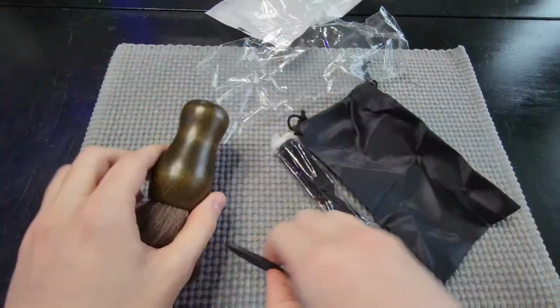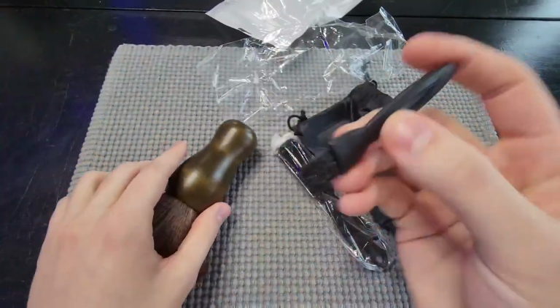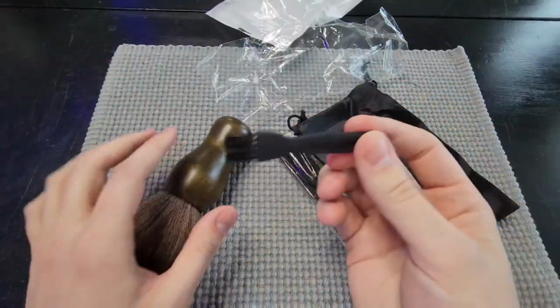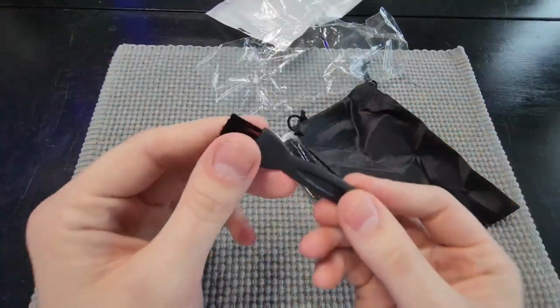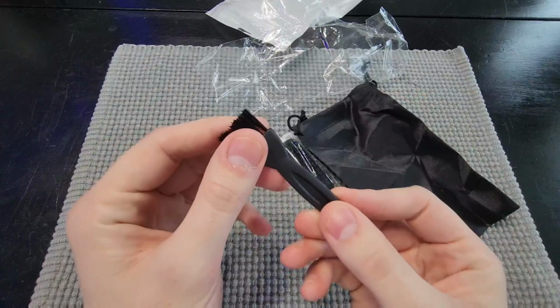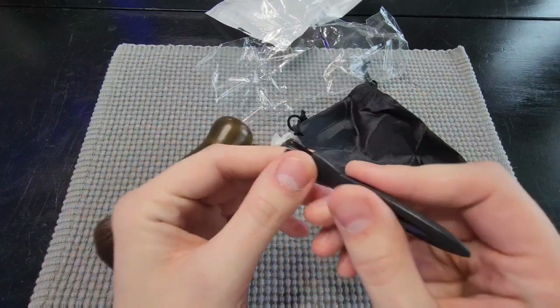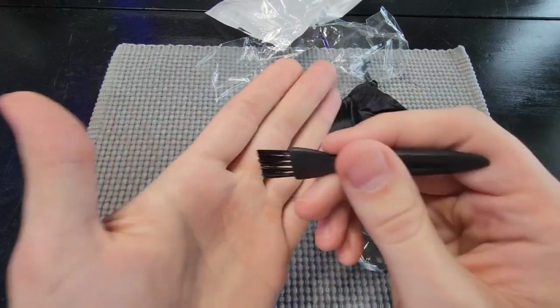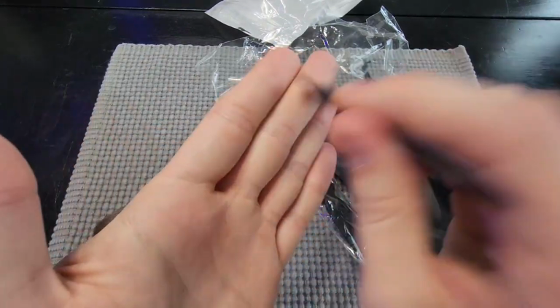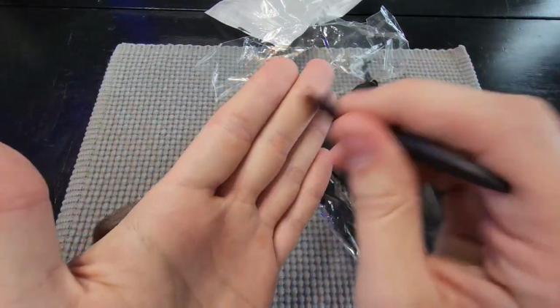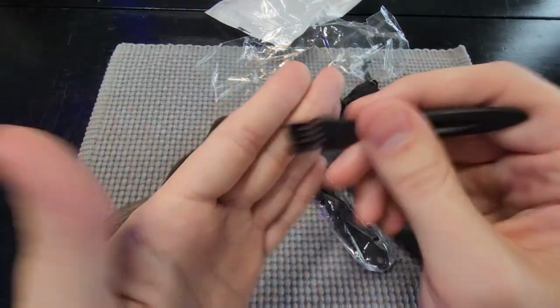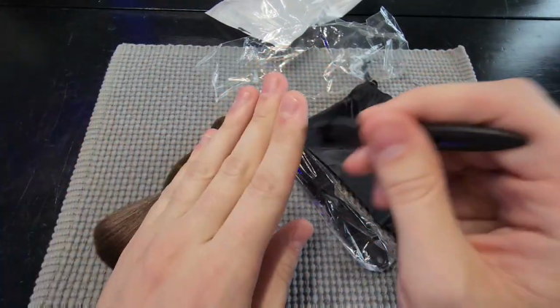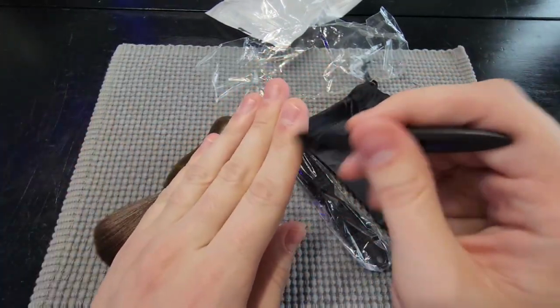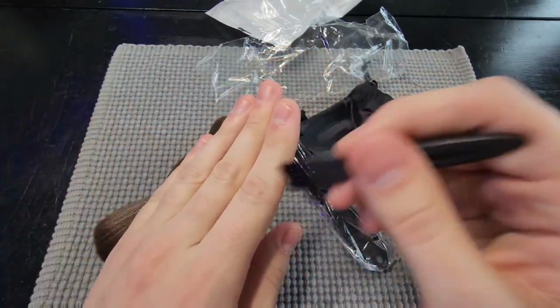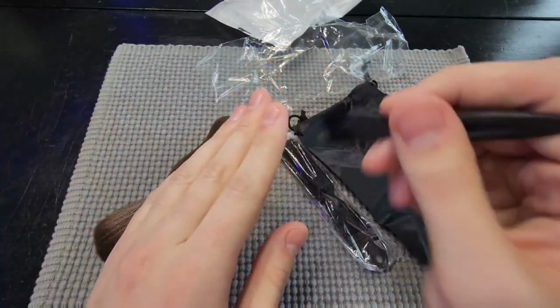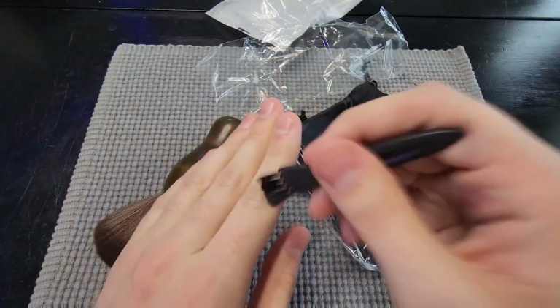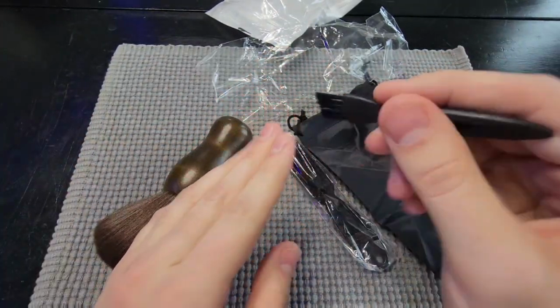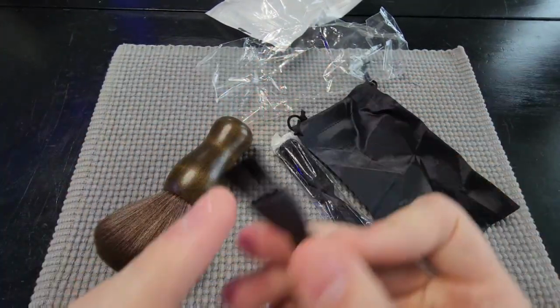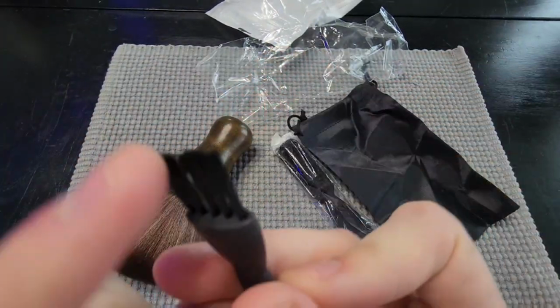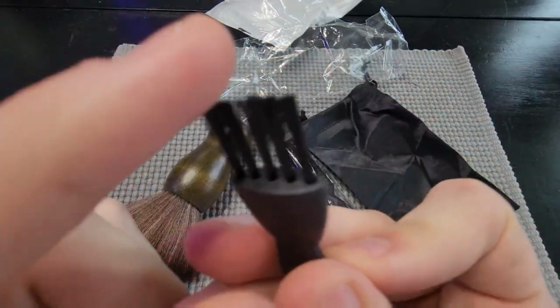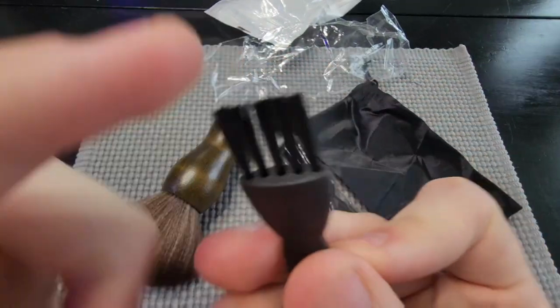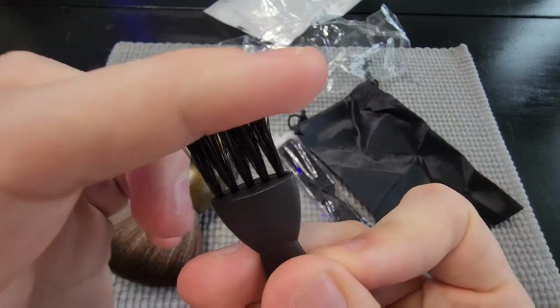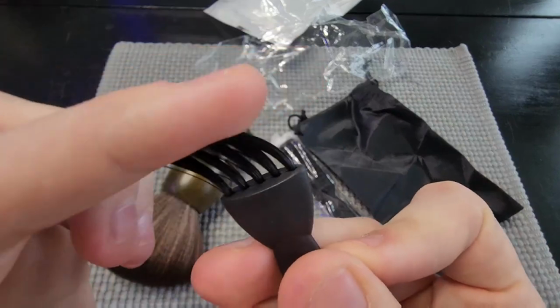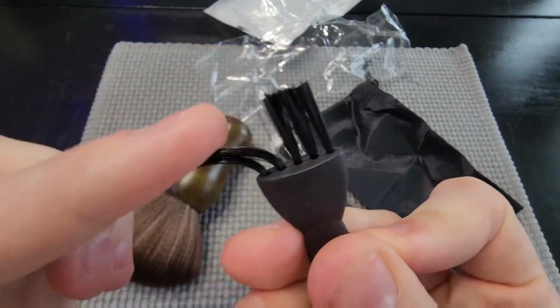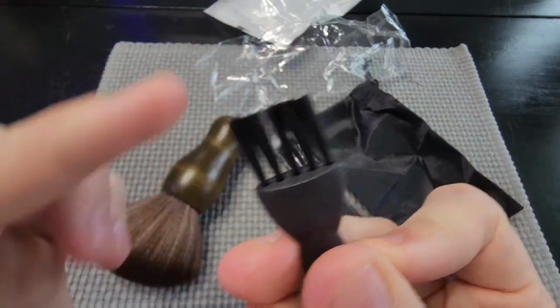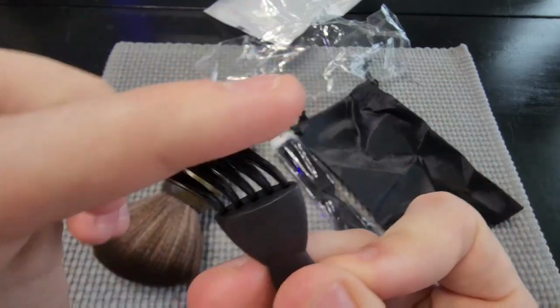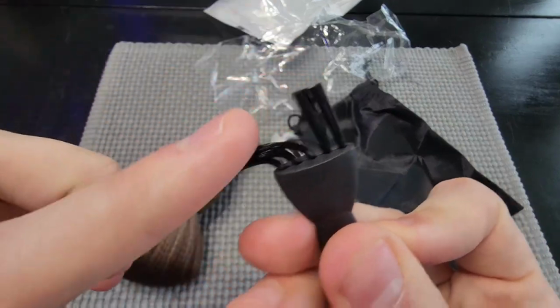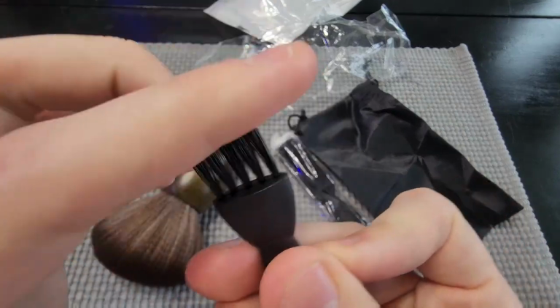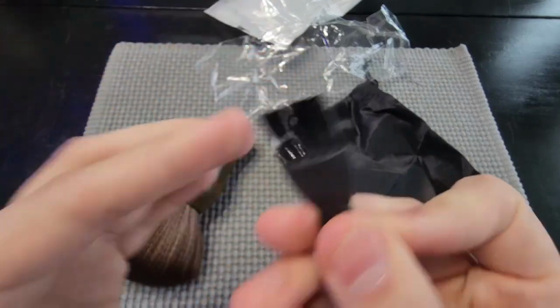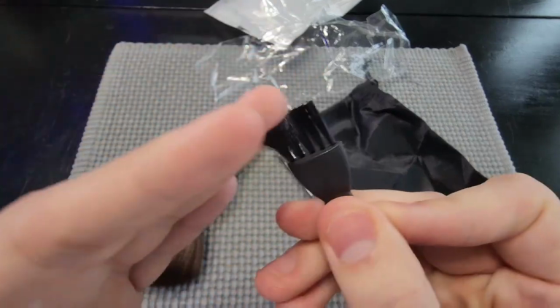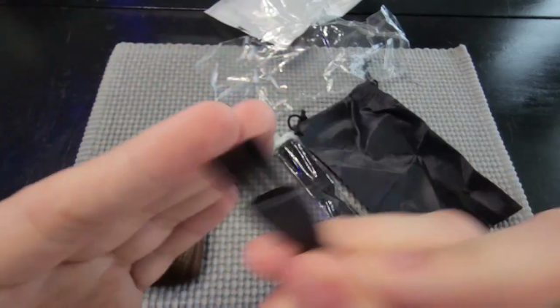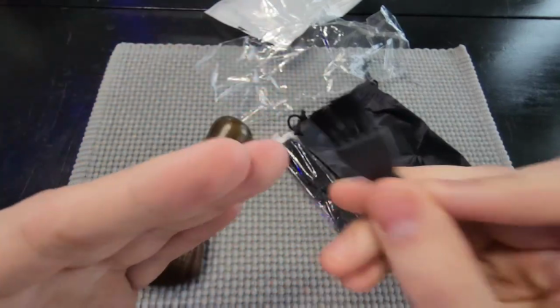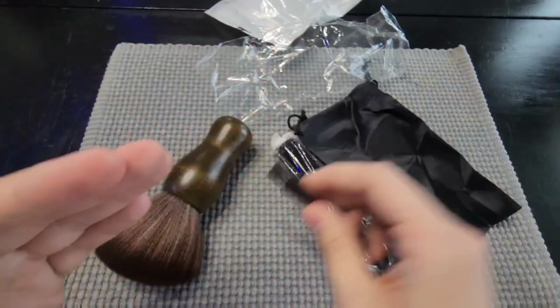You also have a smaller brush here. This is going to be mainly for the clippers and things like that, so you can actually get the hair out of the clippers. These are going to be stiffer bristles, so it's going to be able to get in there and actually pull those hairs out.